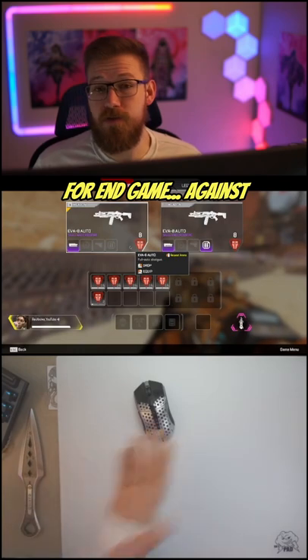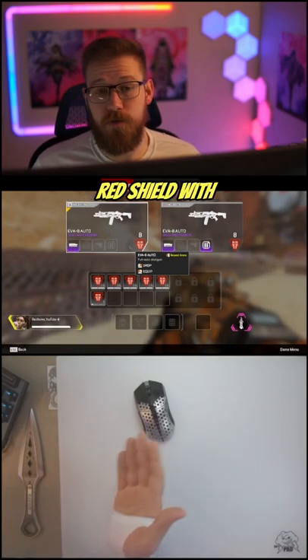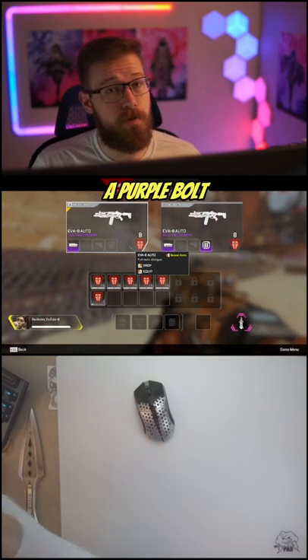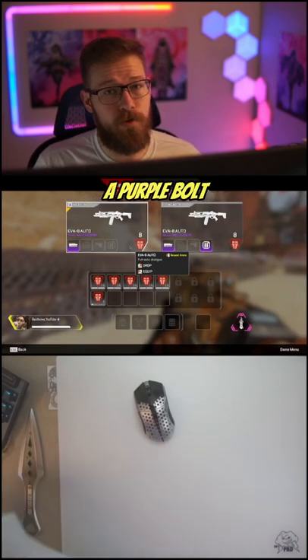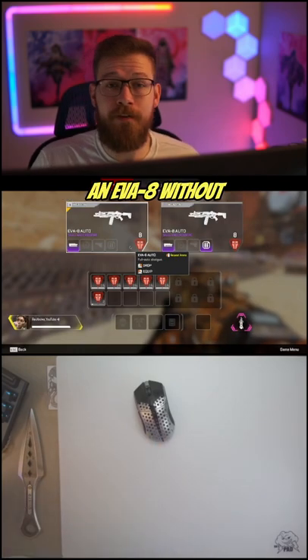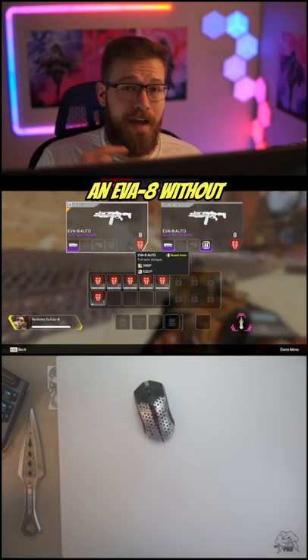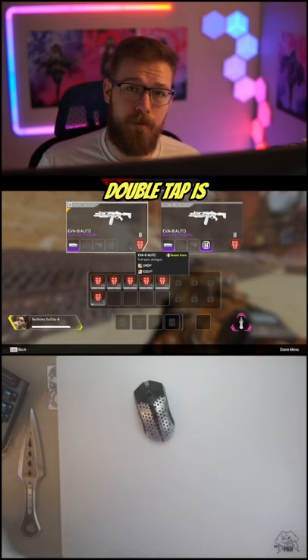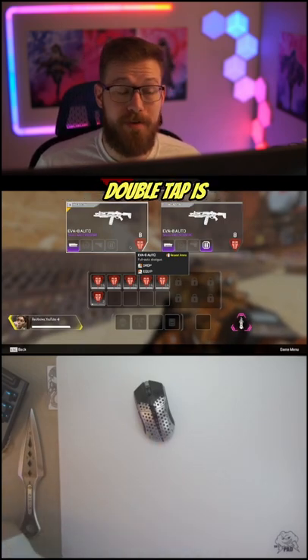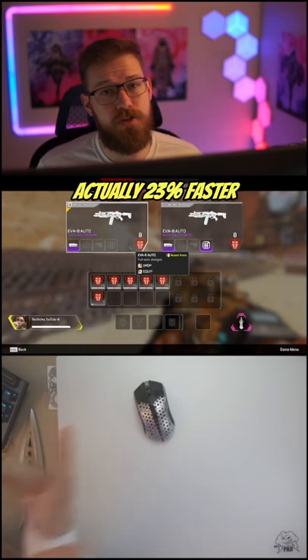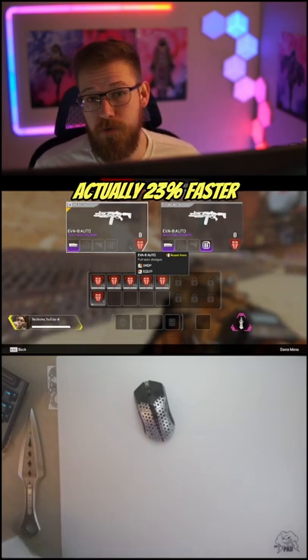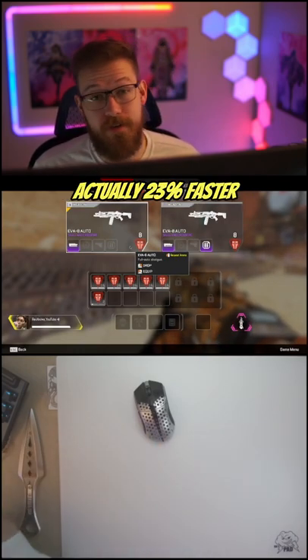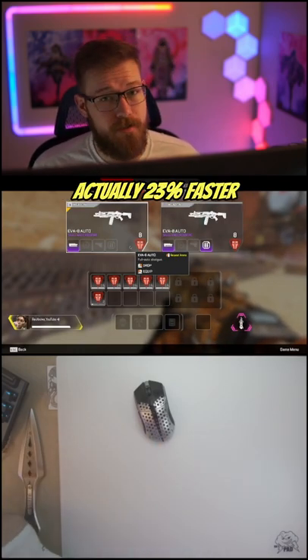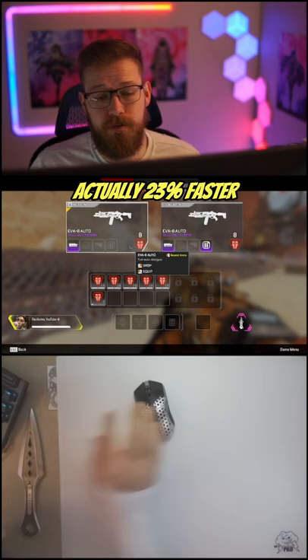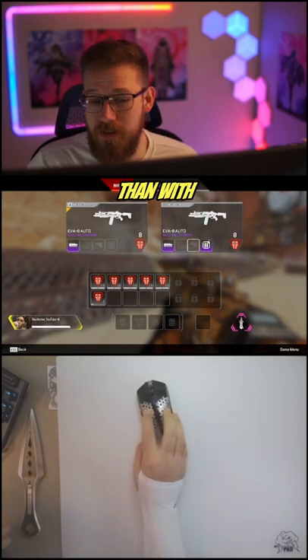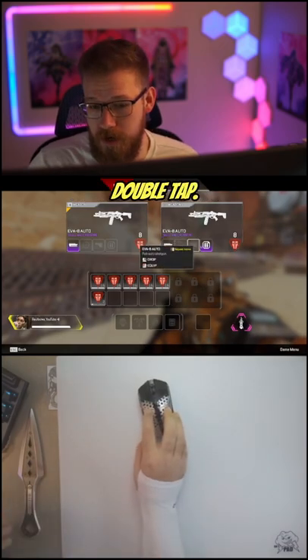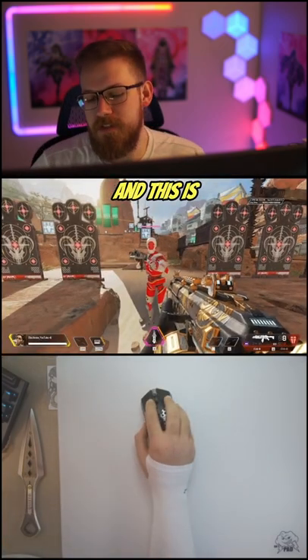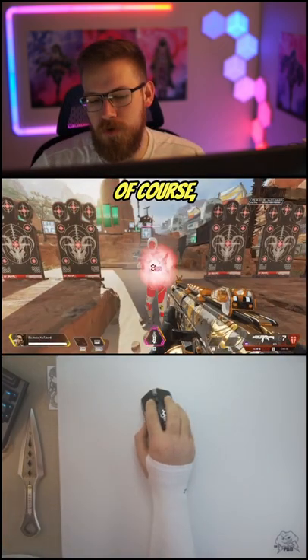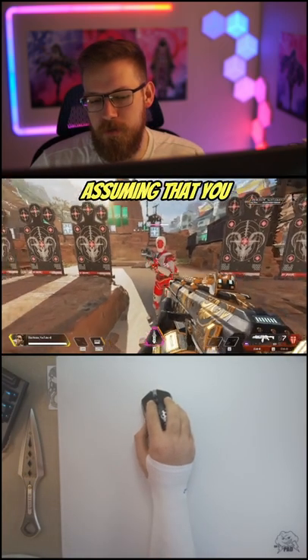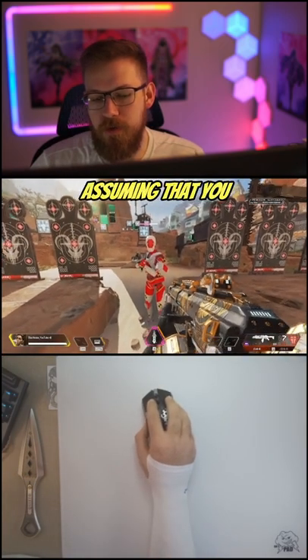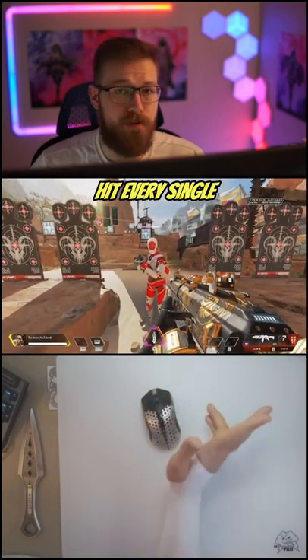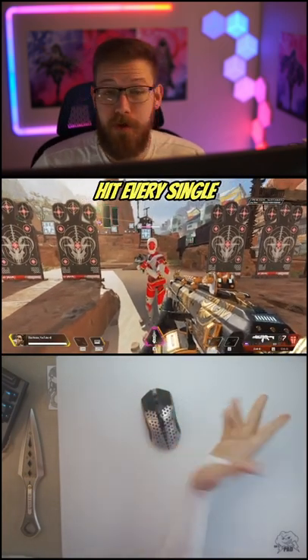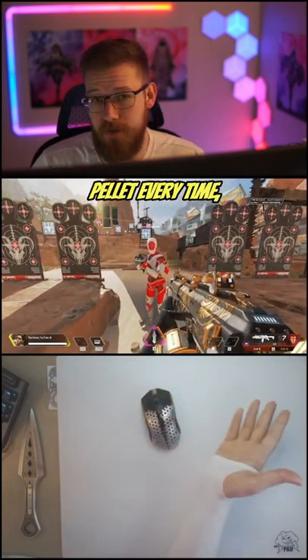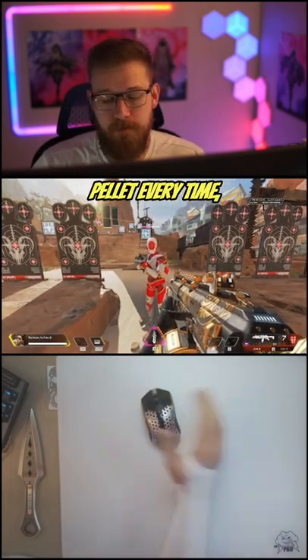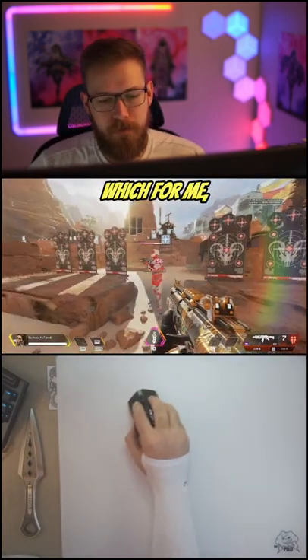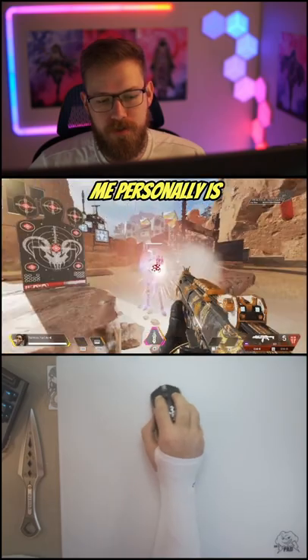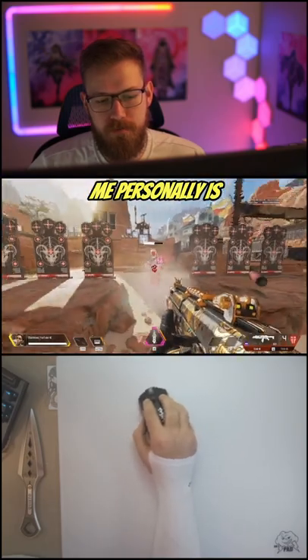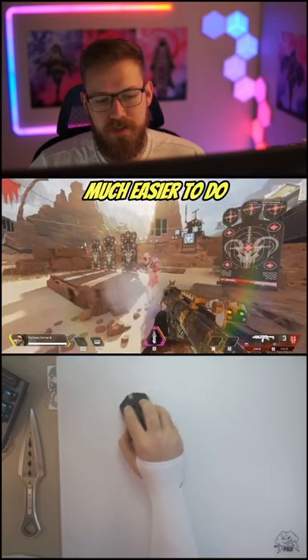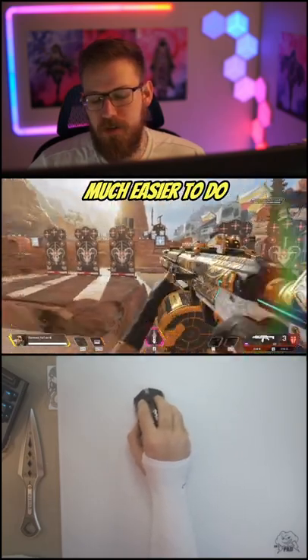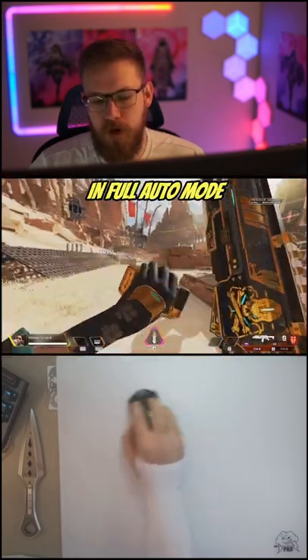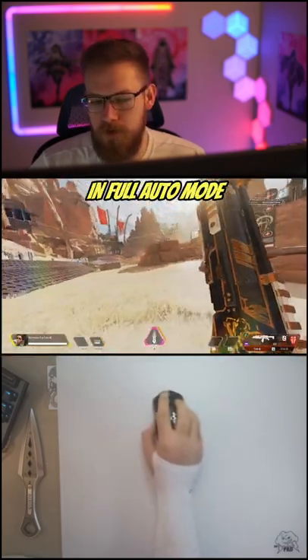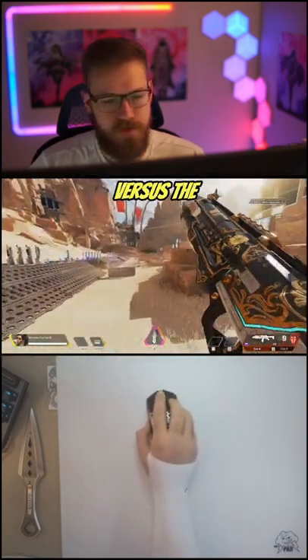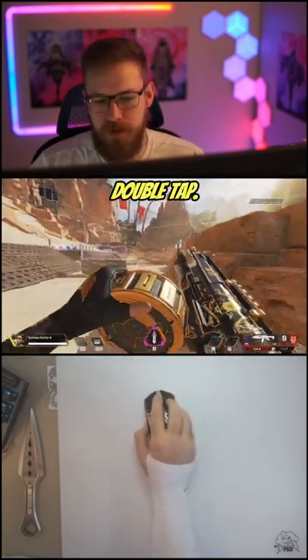Against red shield with a purple bolt, an Eva 8 without double tap is actually 23% faster than with double tap. And this is of course assuming that you hit every single pellet every time, which personally is much easier to do in full auto mode versus the double tap.